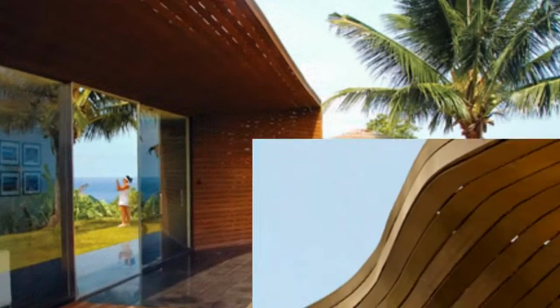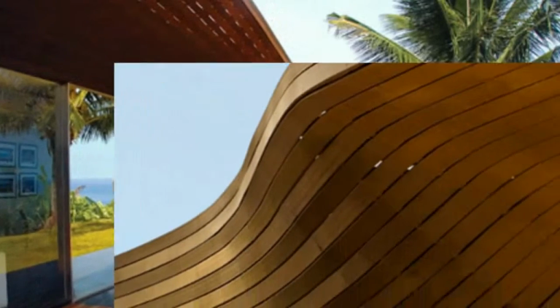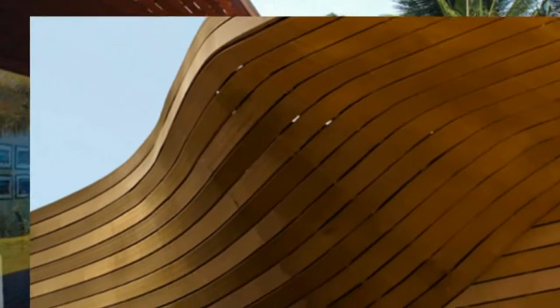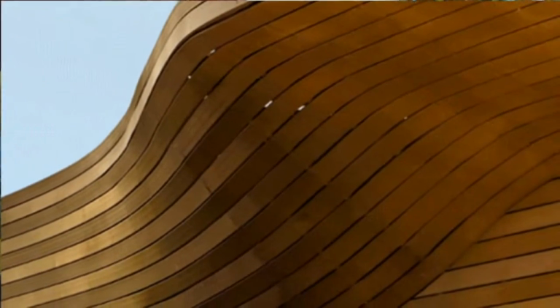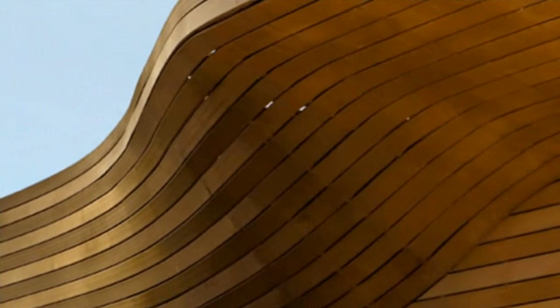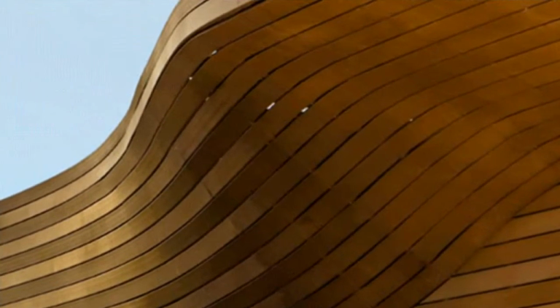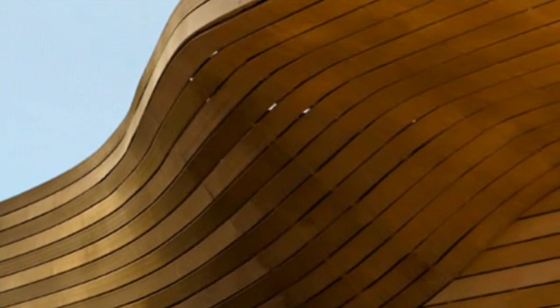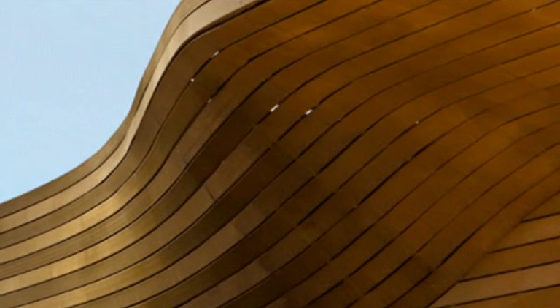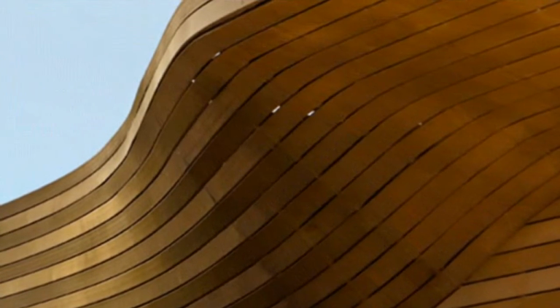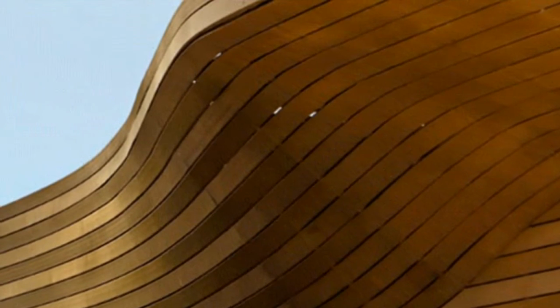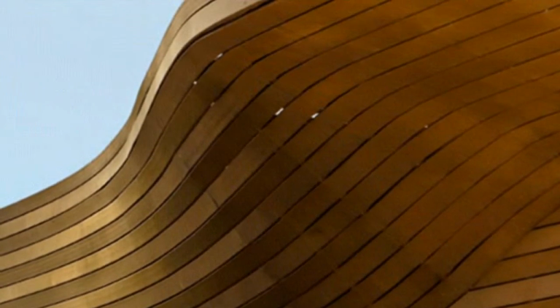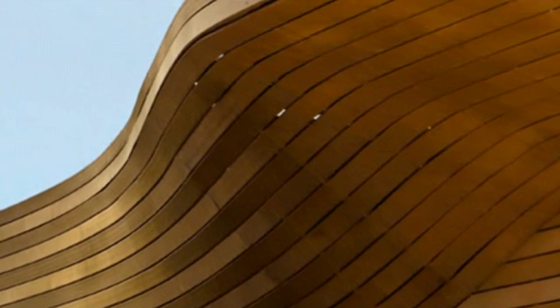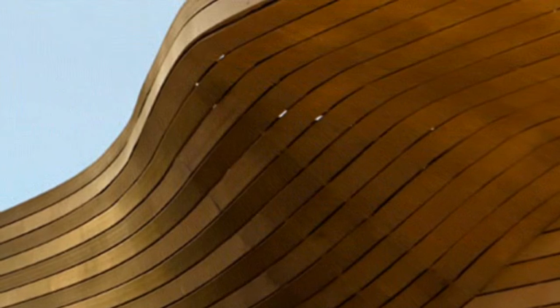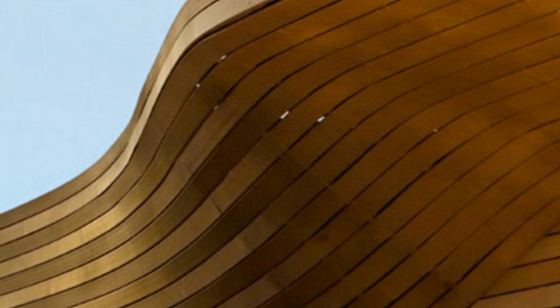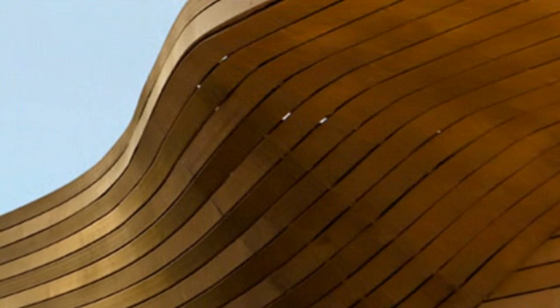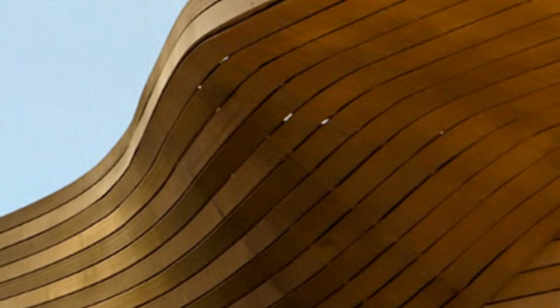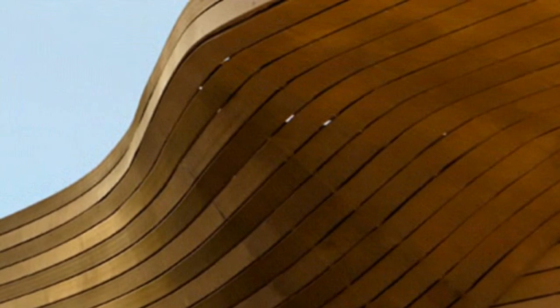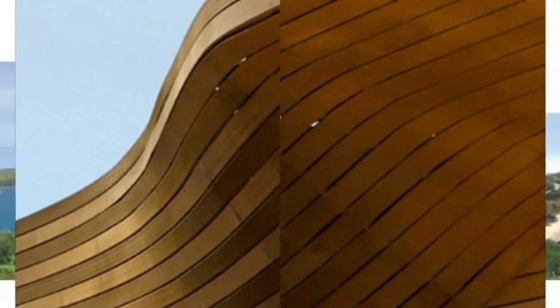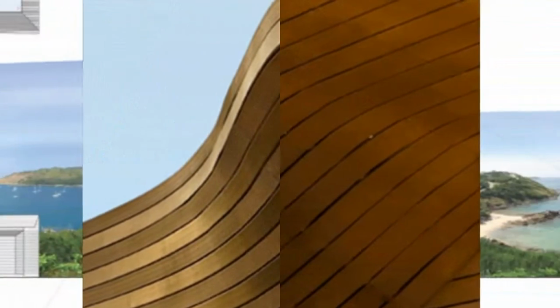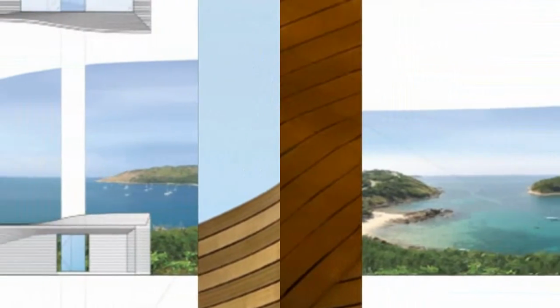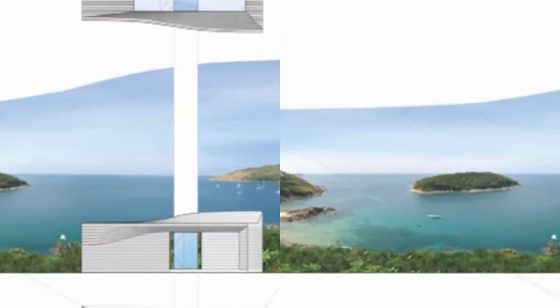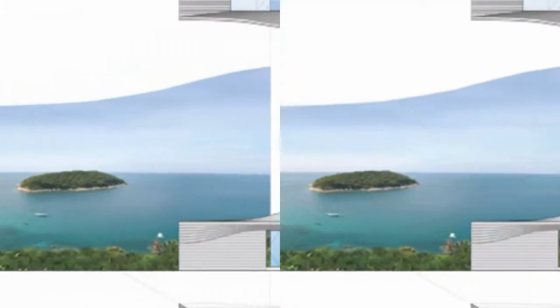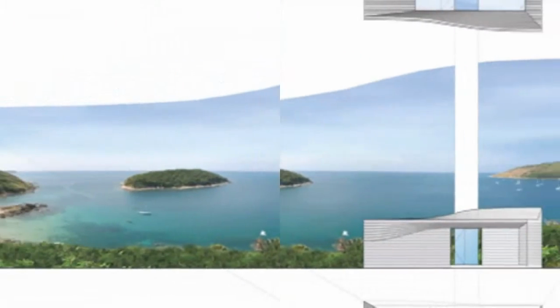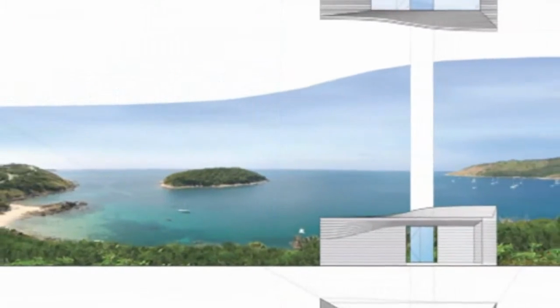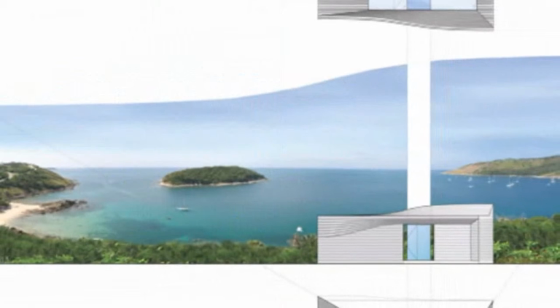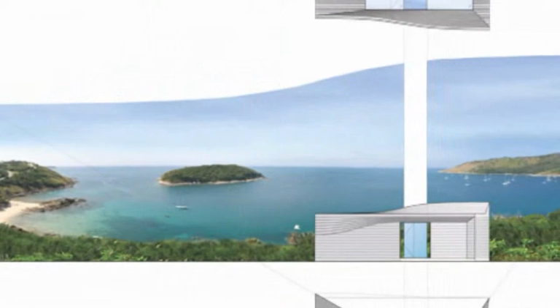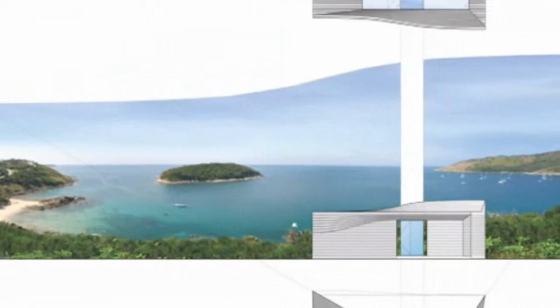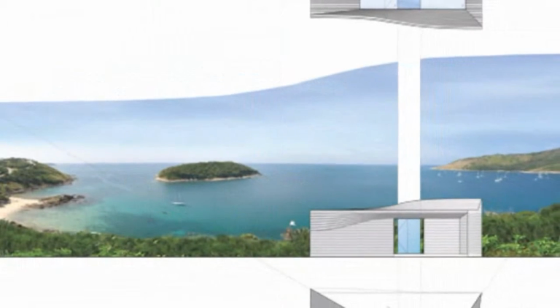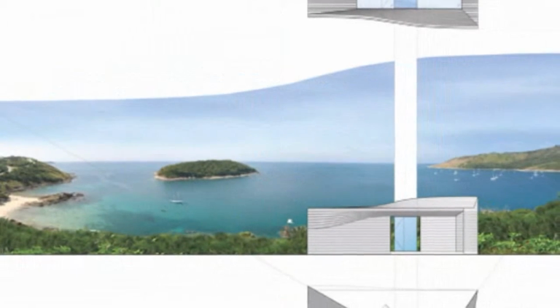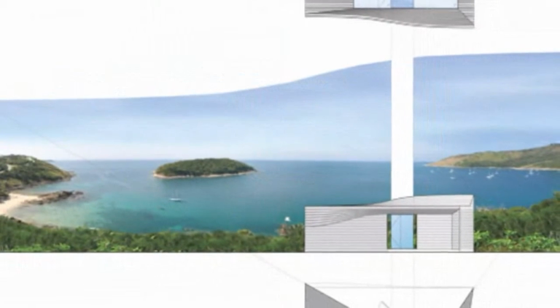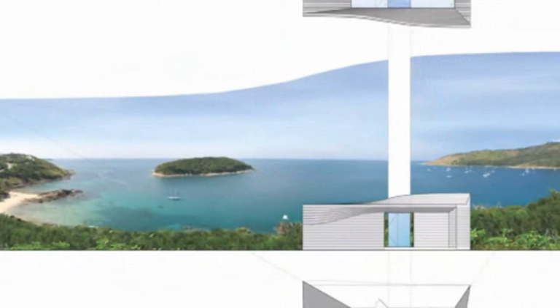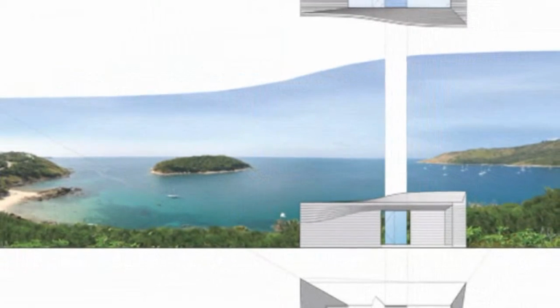The pavilion overlooks the Andaman Sea and references the houseboats of the nomadic fishermen who first inhabited the region. The curved timber design mimics the fishermen's boats by using local timber curved around a triangulated steel frame.